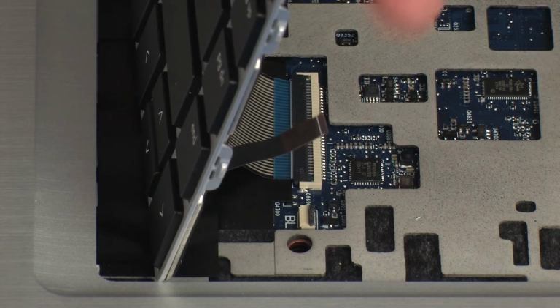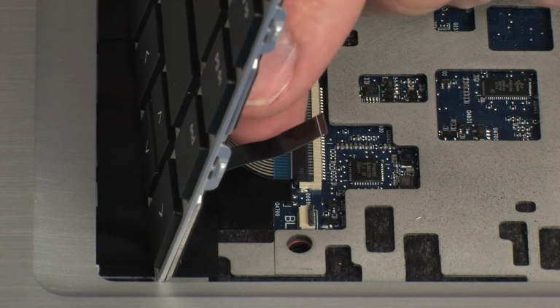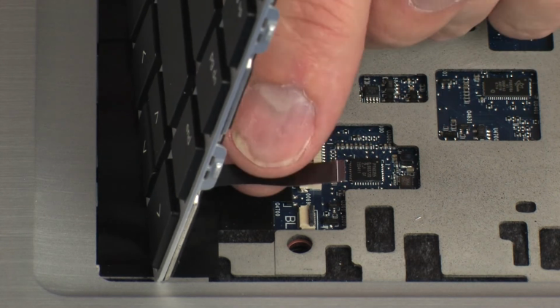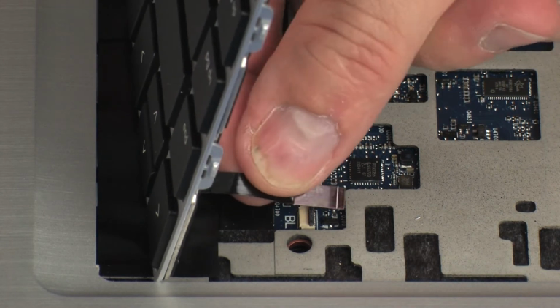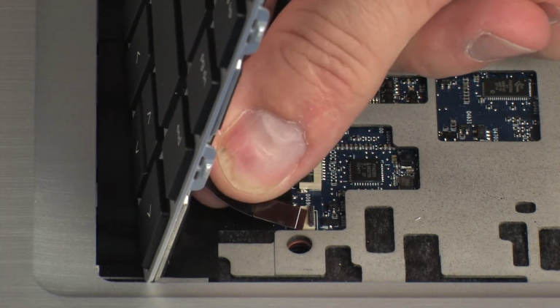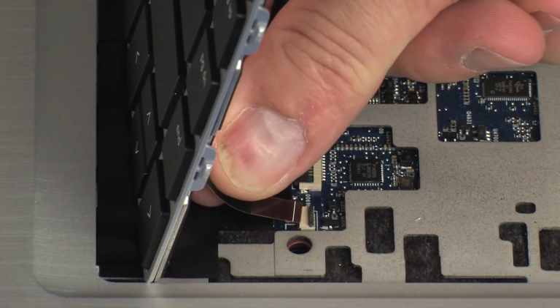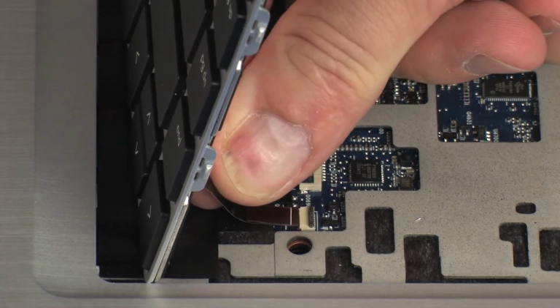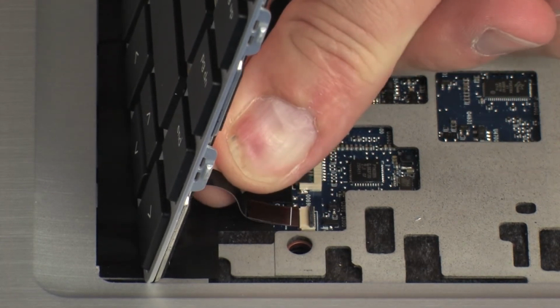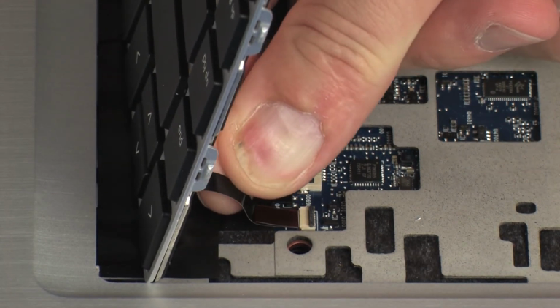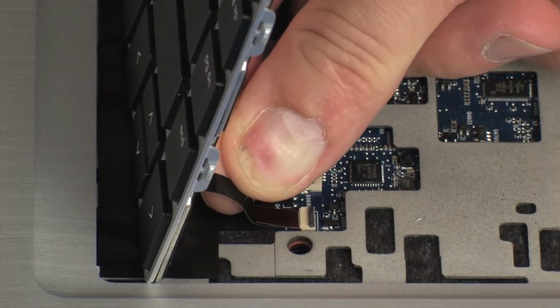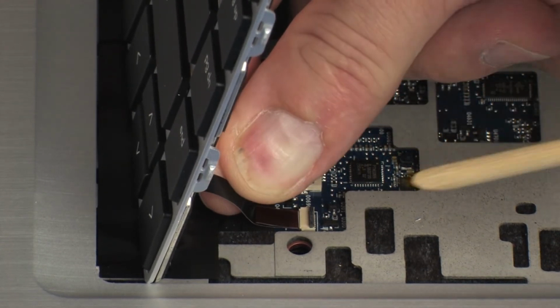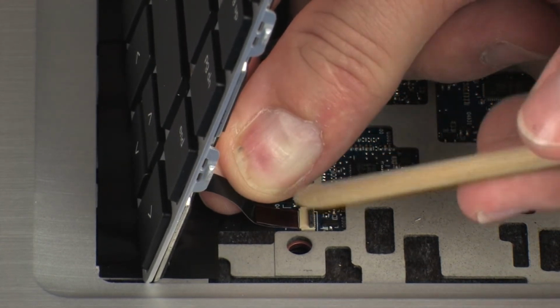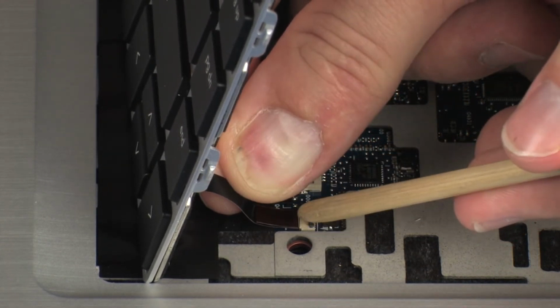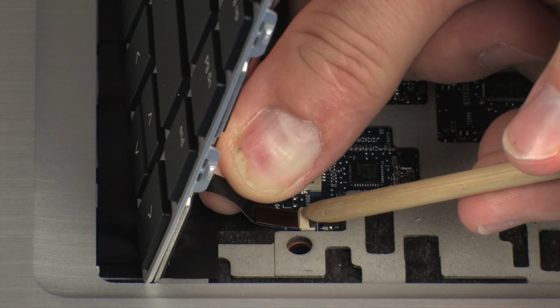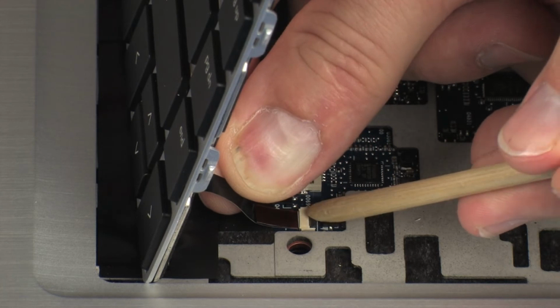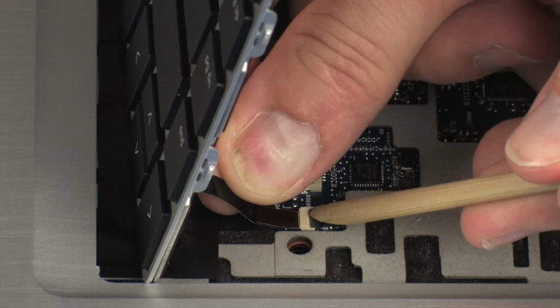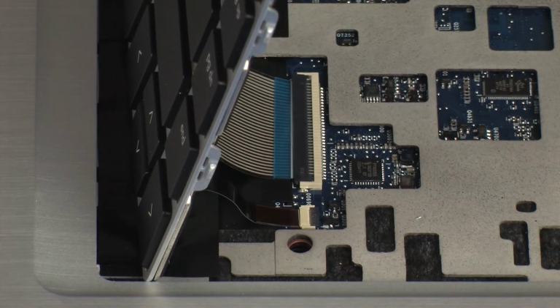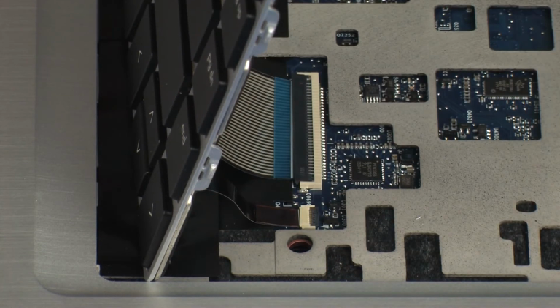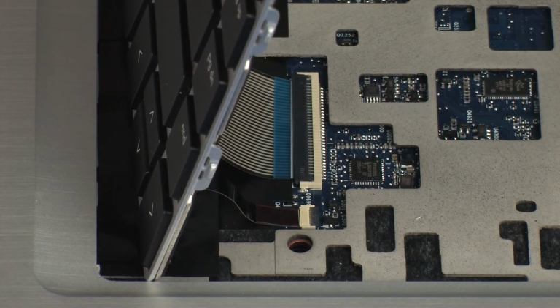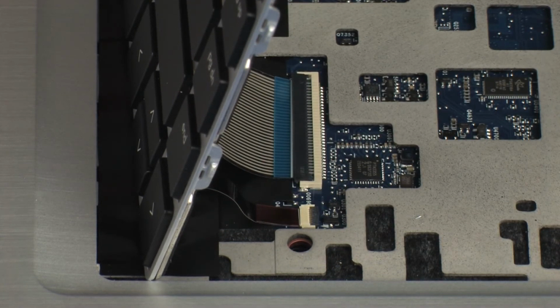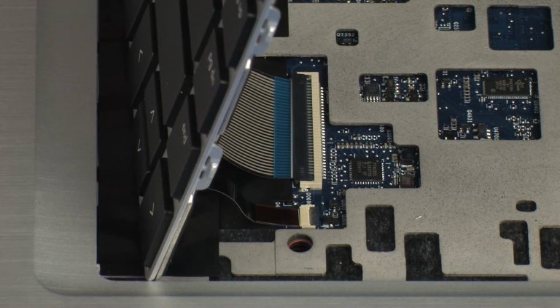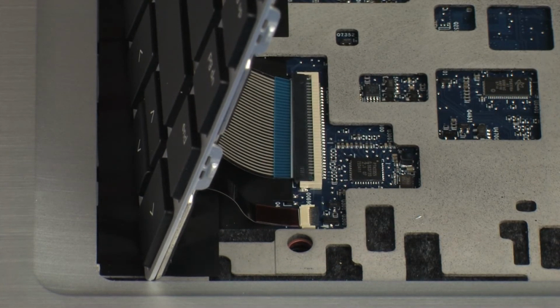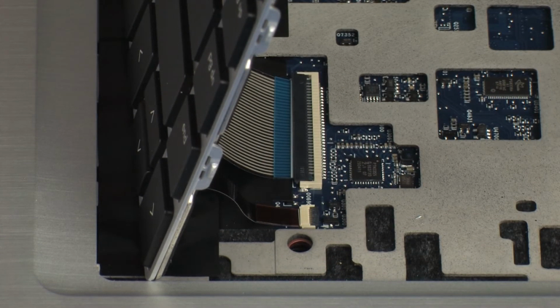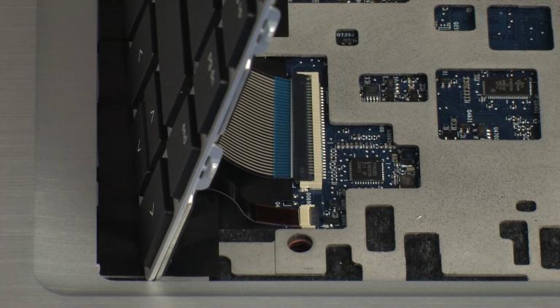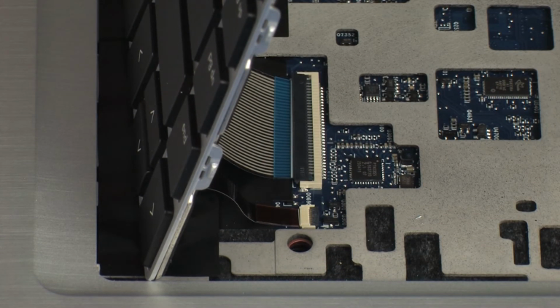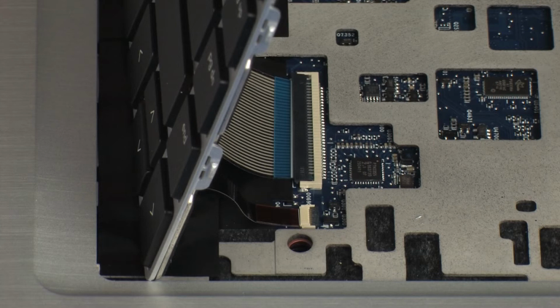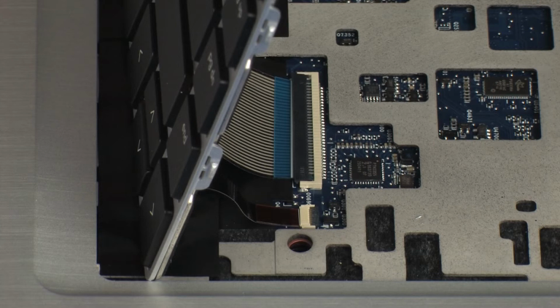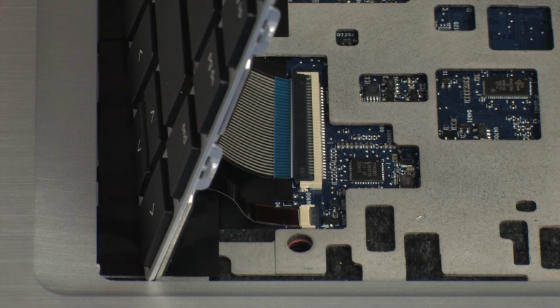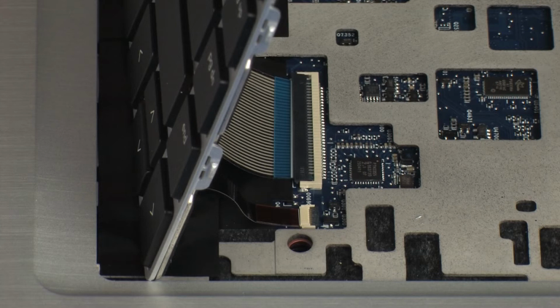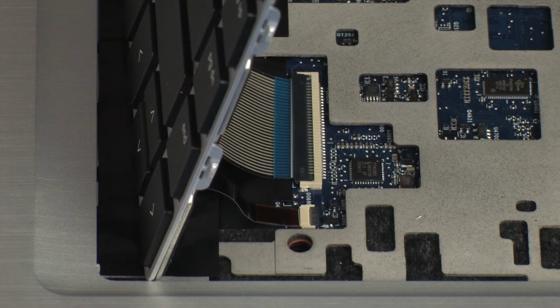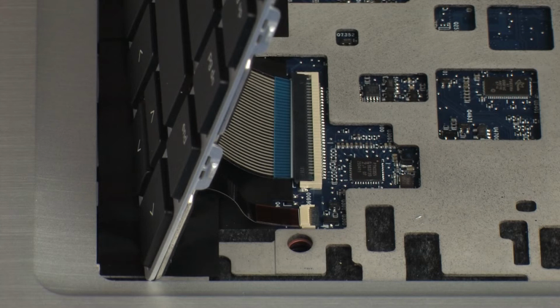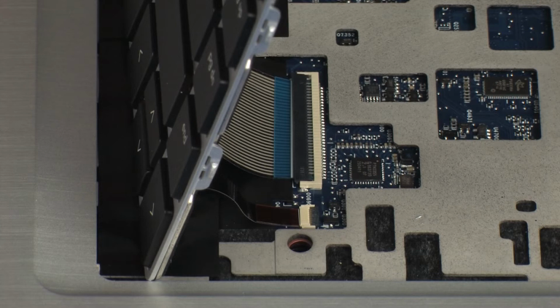Insert the keyboard light ribbon cable into the keyboard light ZIF connector on the system board and press the locking bar down to lock the cable into place. CAUTION: Use care to prevent damaging the ZIF connector and ribbon cable.